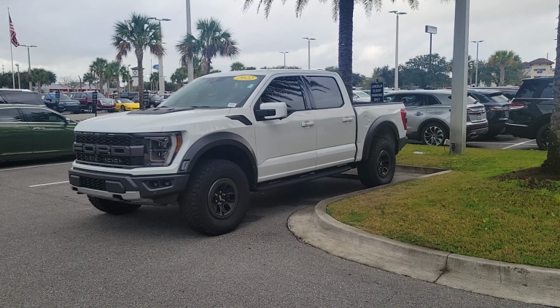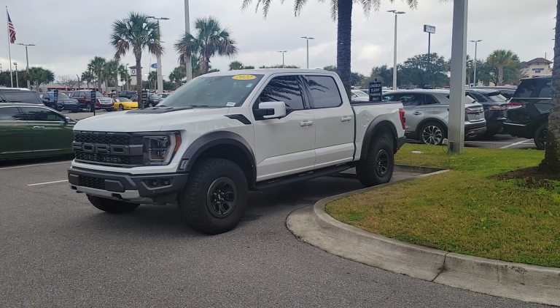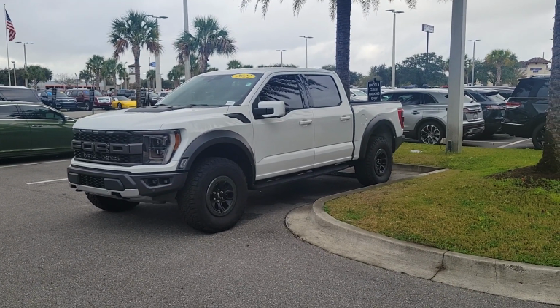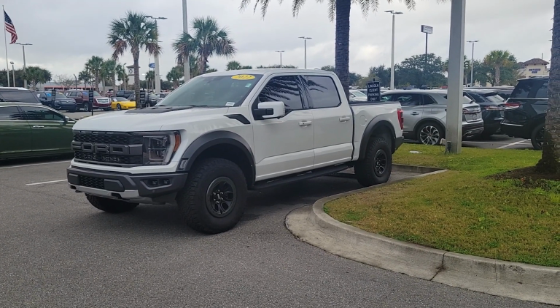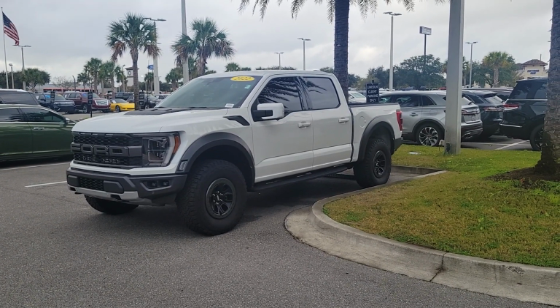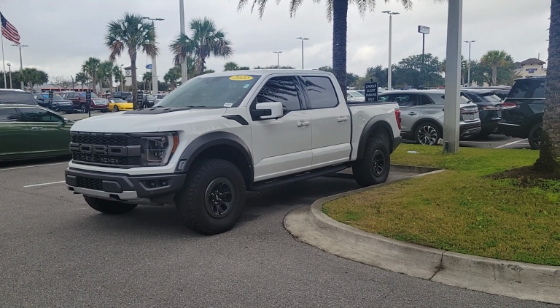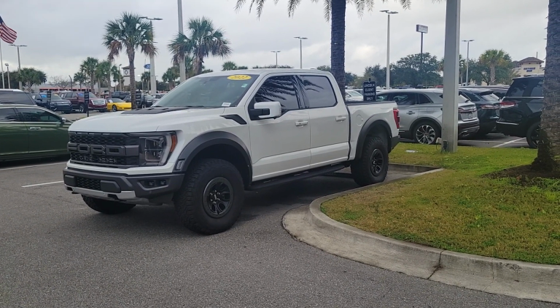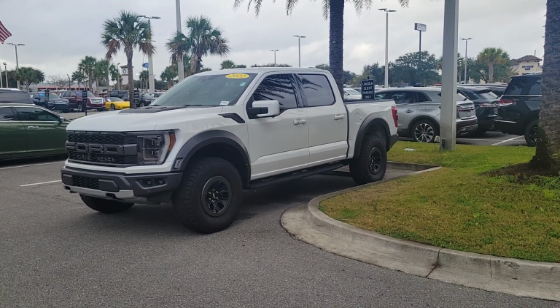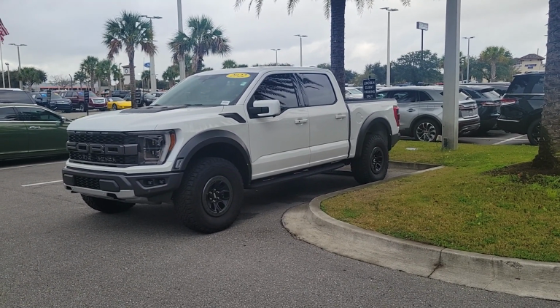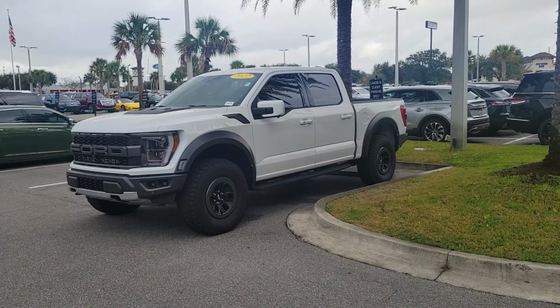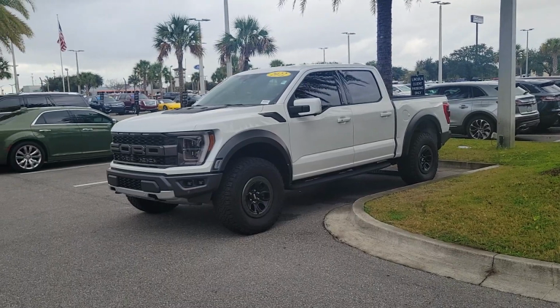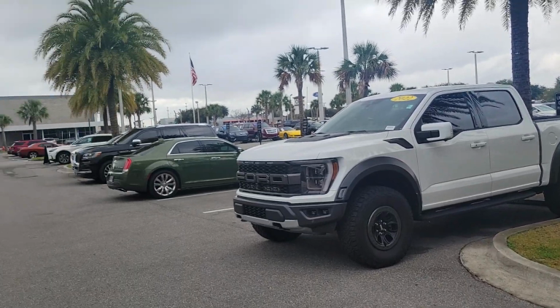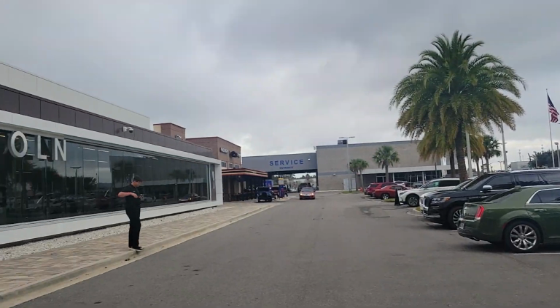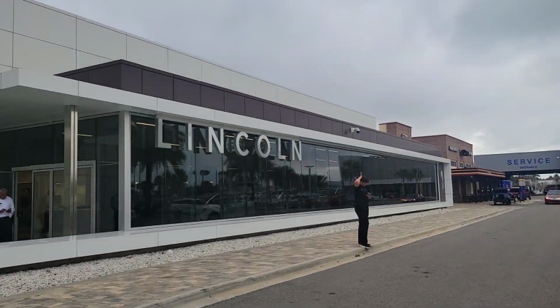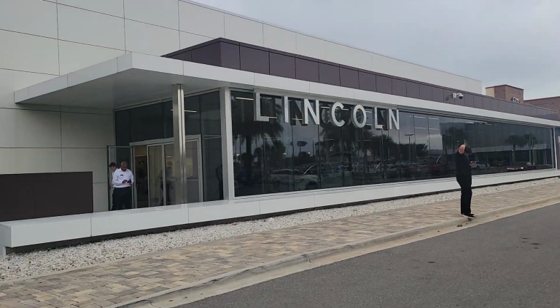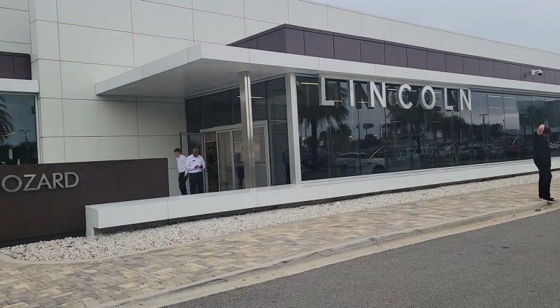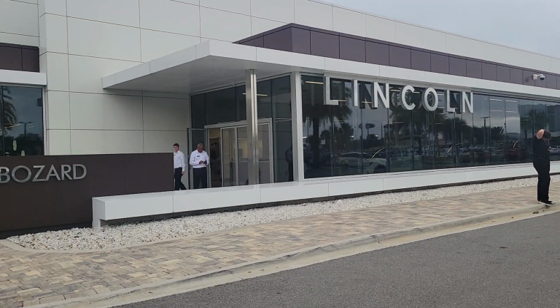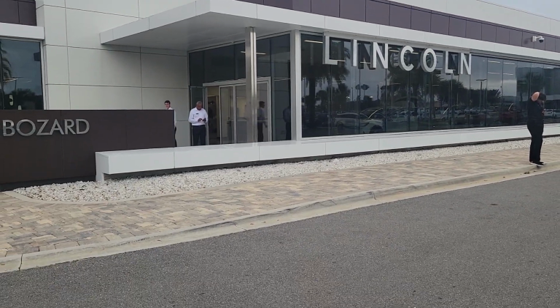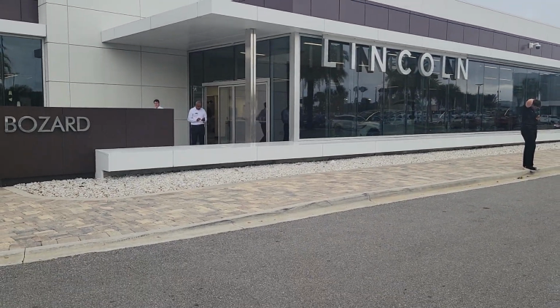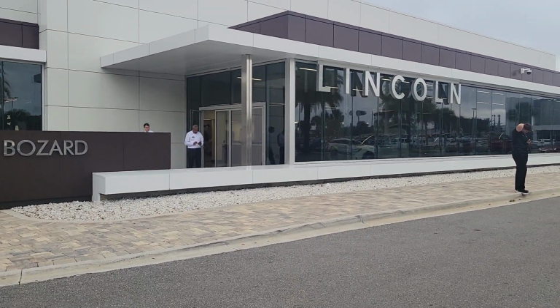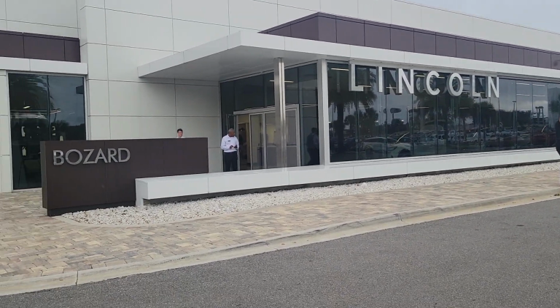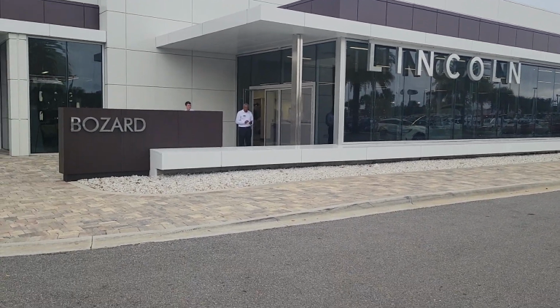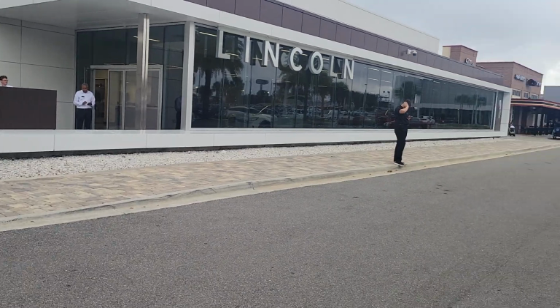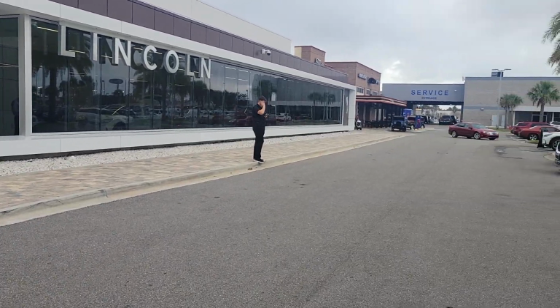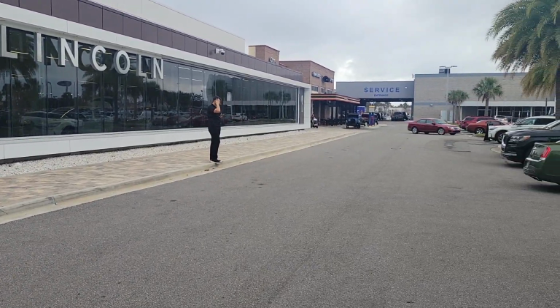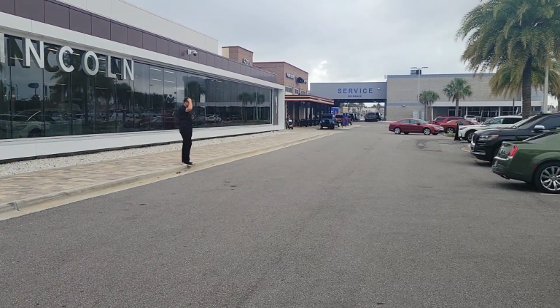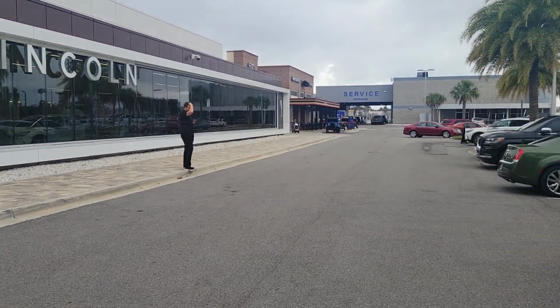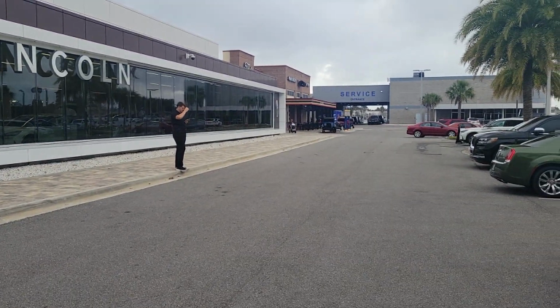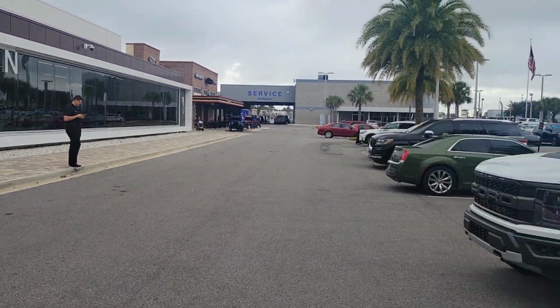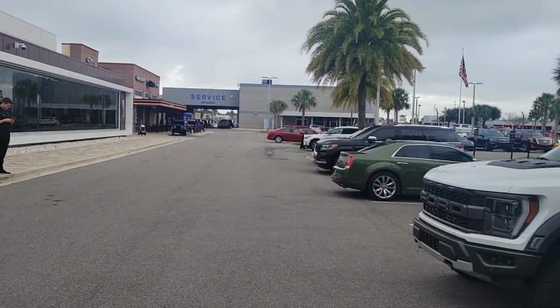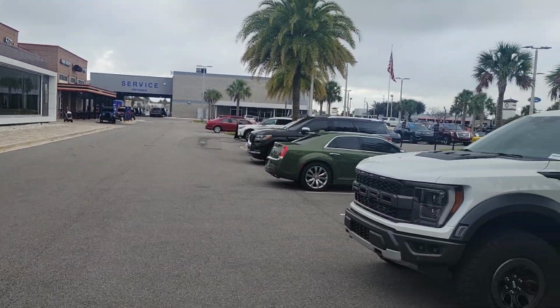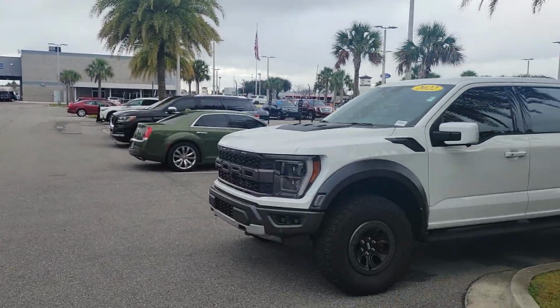Maurice Mike Murdoch at Bozard Ford Lincoln in St. Augustine. My office is actually over in our new Lincoln building. If you've been to our dealership, we have Lincoln, Ford's Garage Restaurant, and then our Ford building.